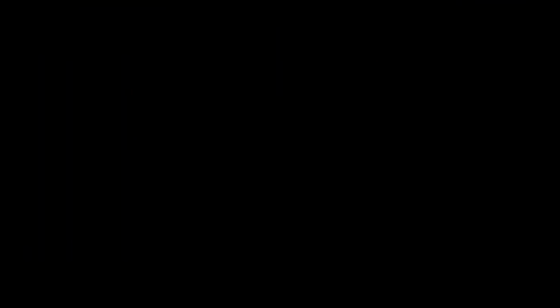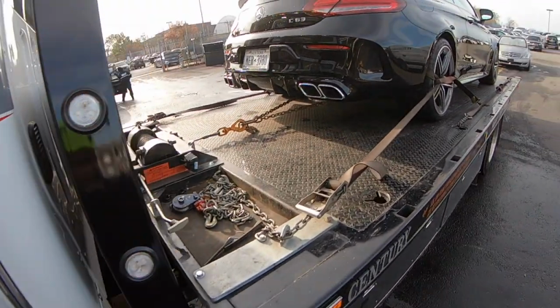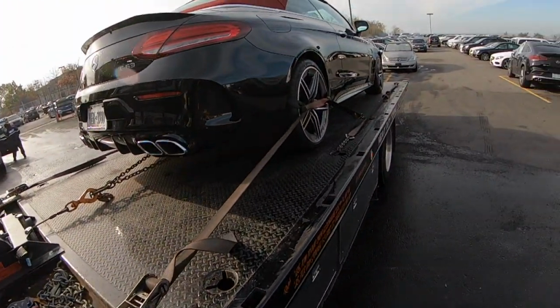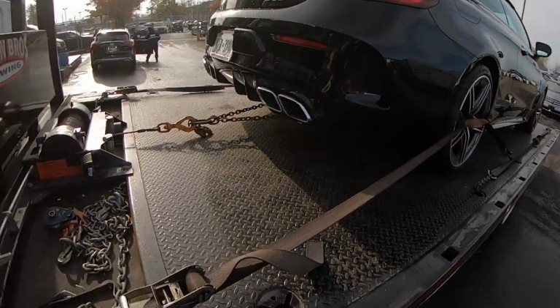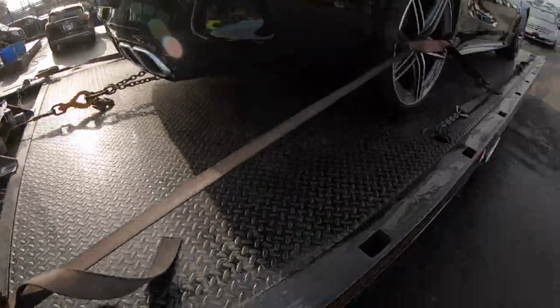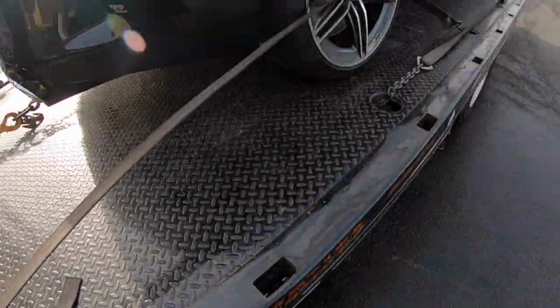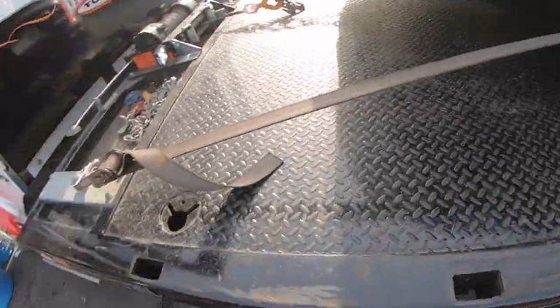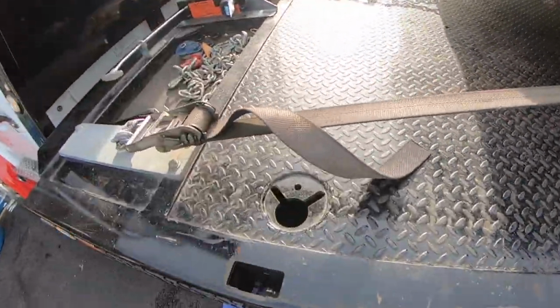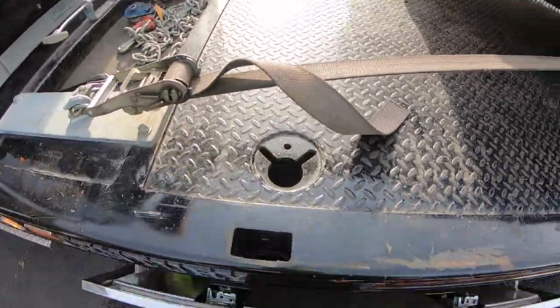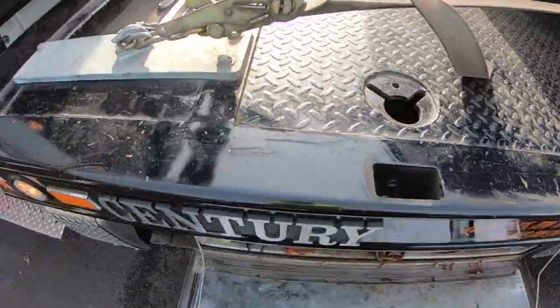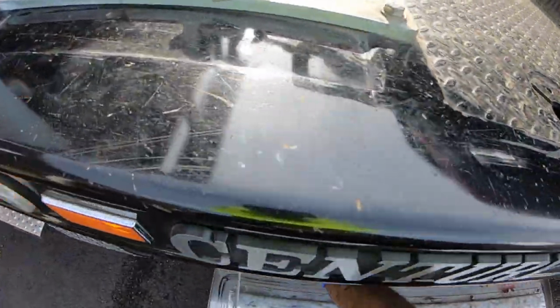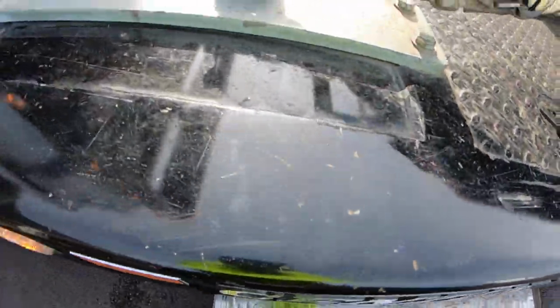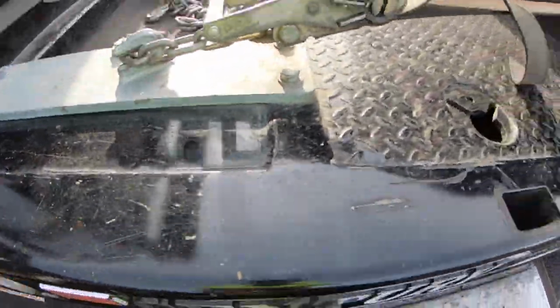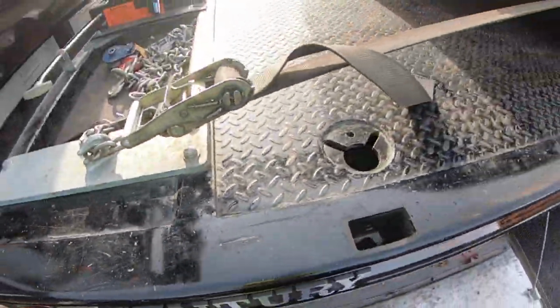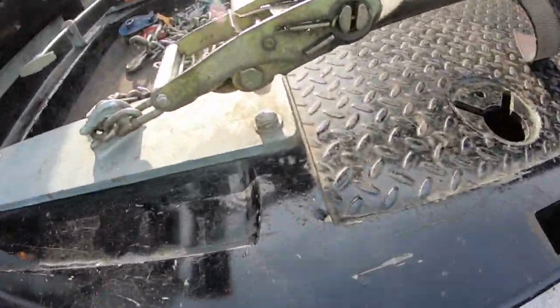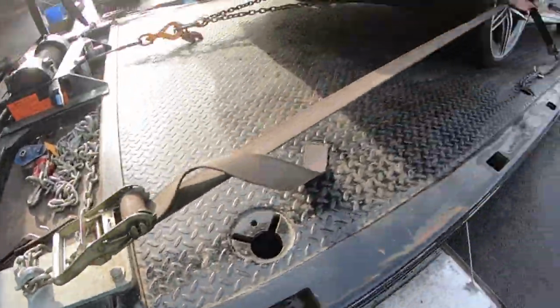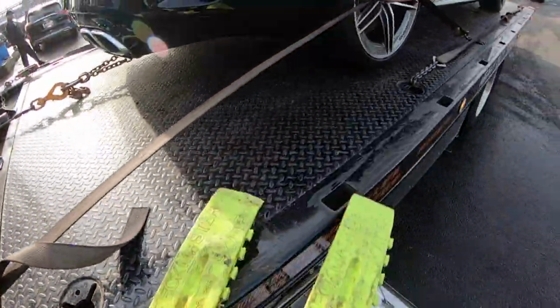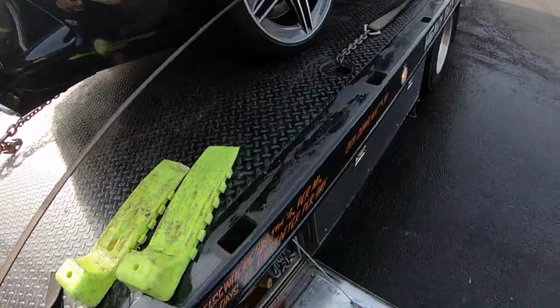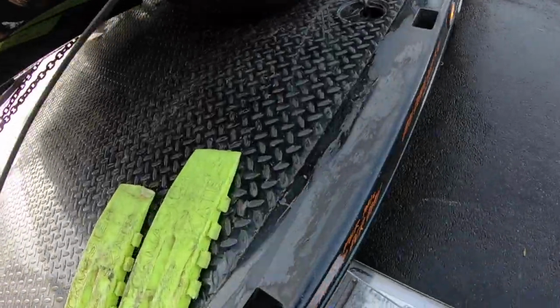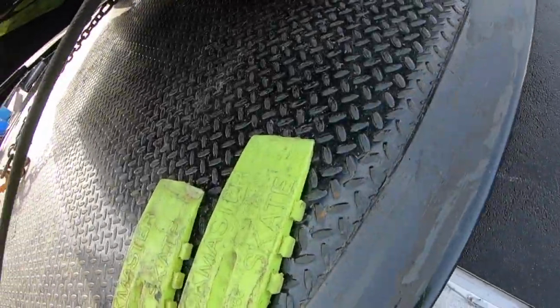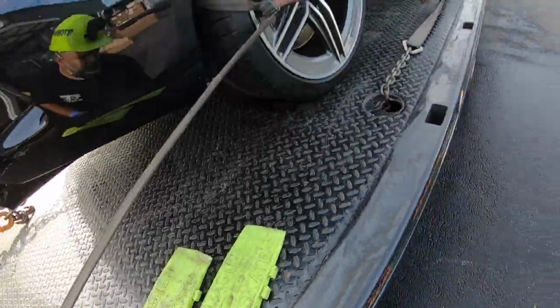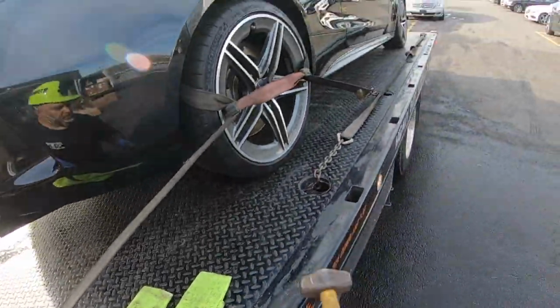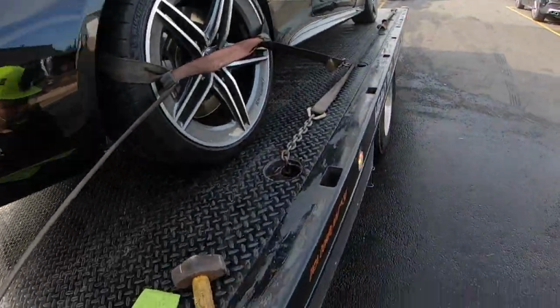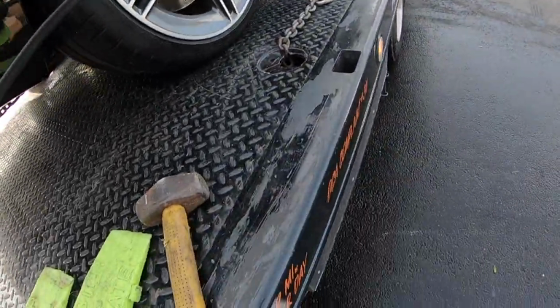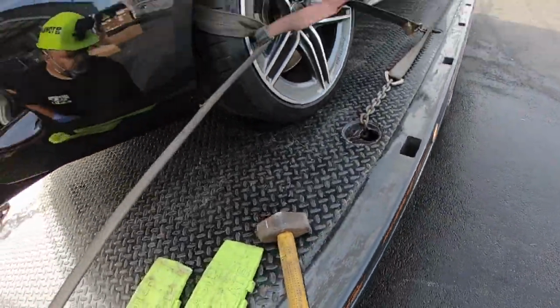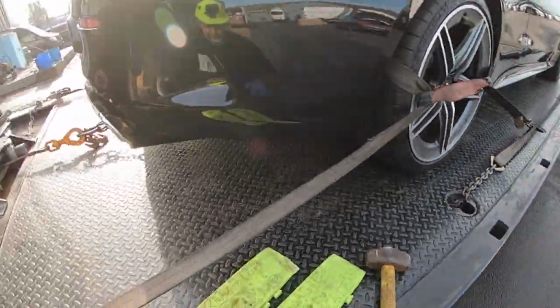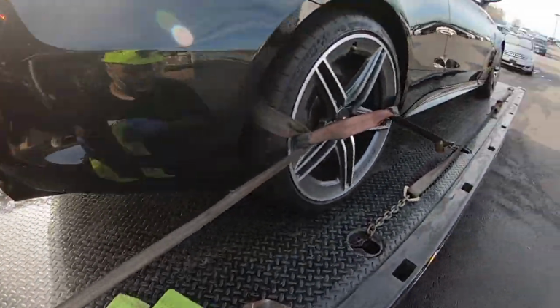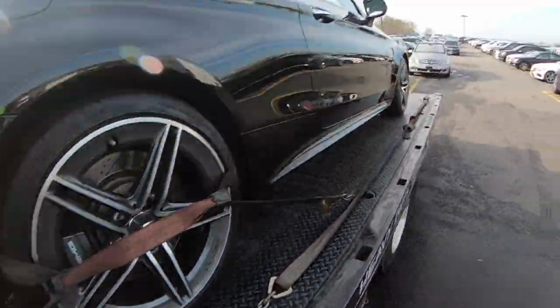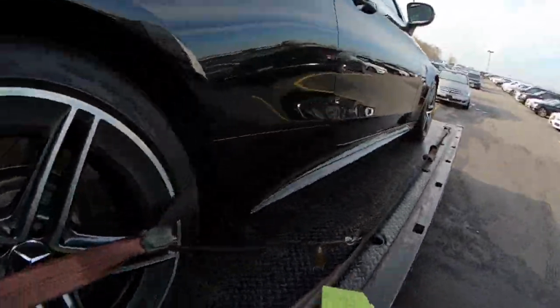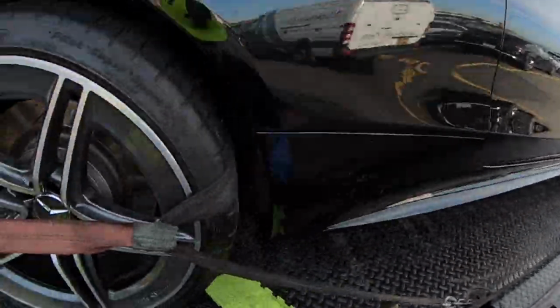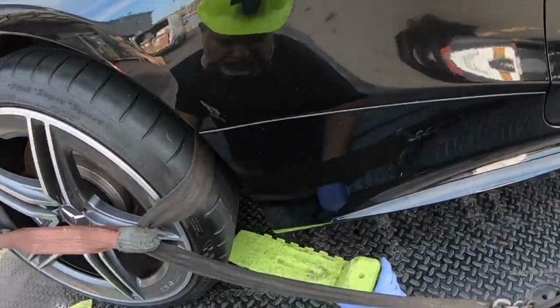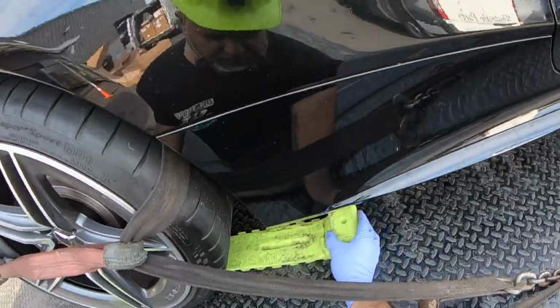All right guys, hopefully you can see this. The 2019 Mercedes-Benz does not shift out of gear — it won't go out of park. All right, and we're gonna drop it at the Benz dealer.